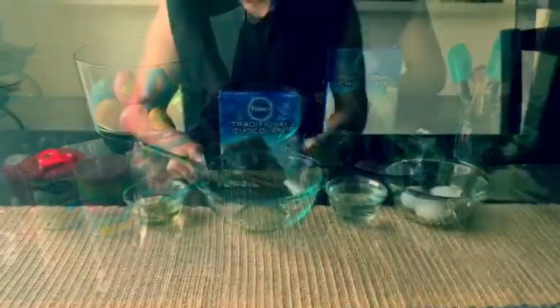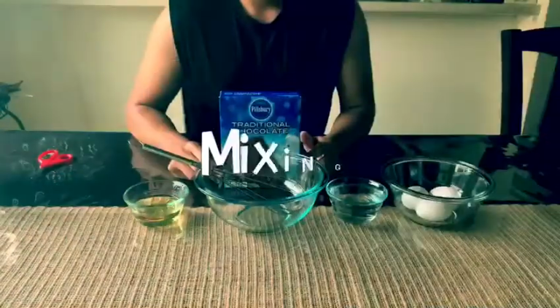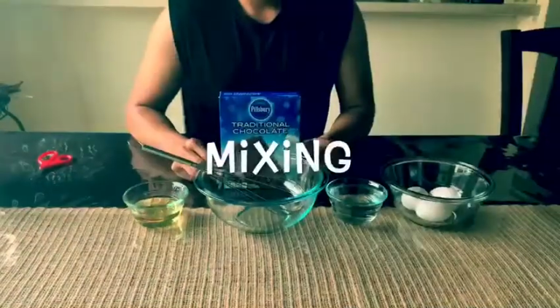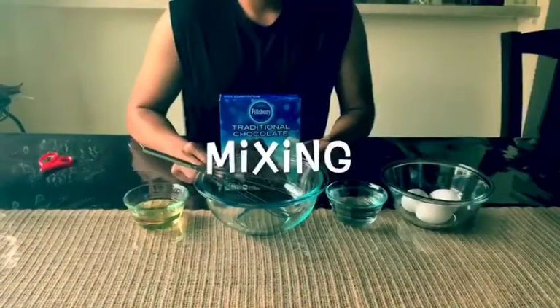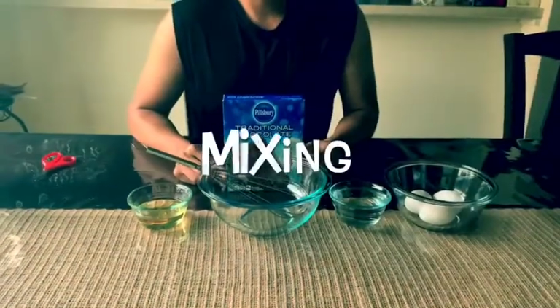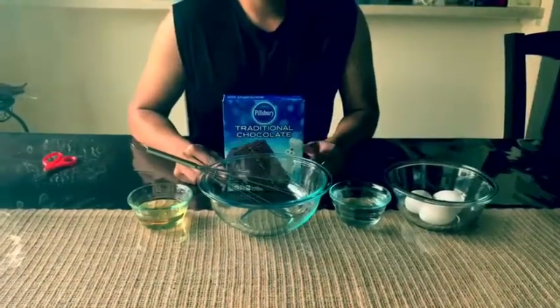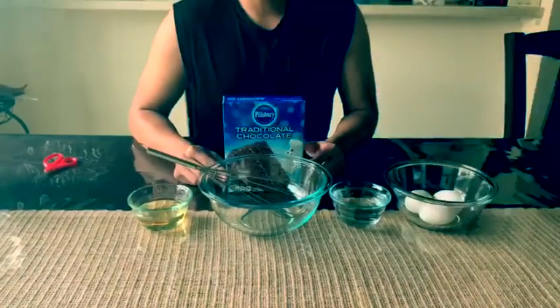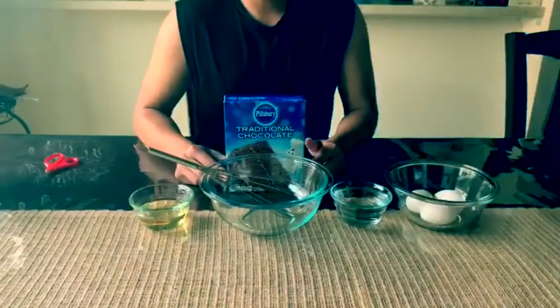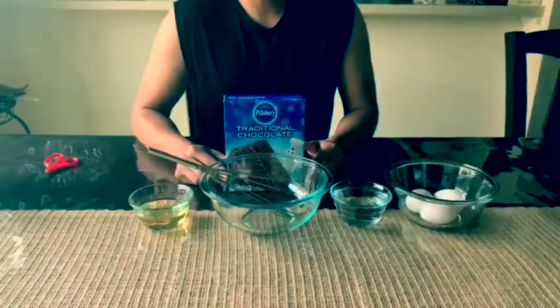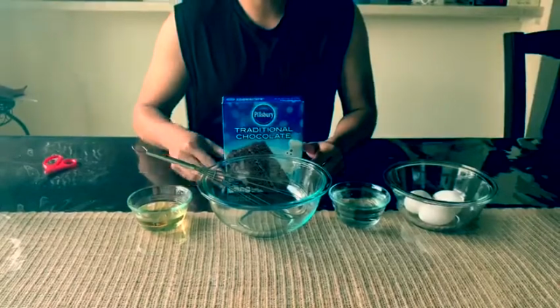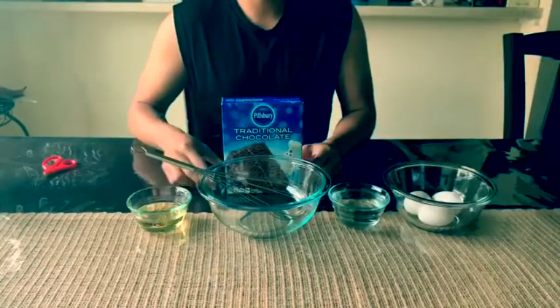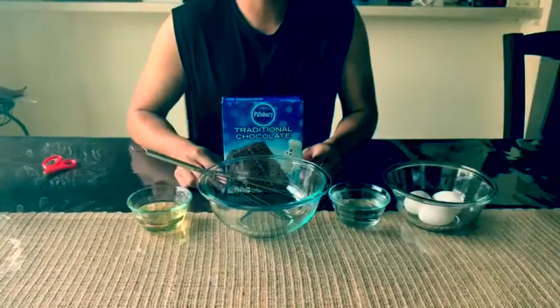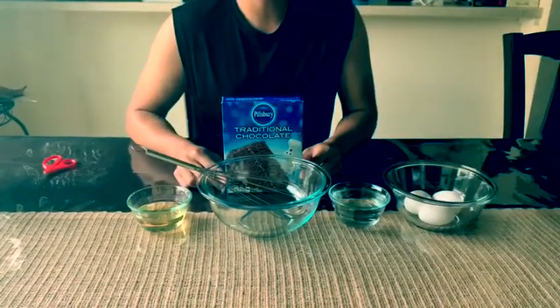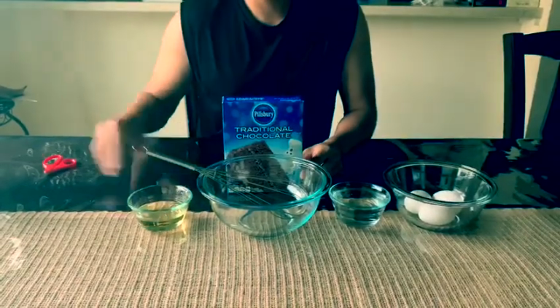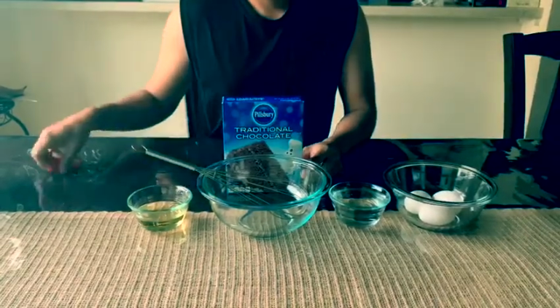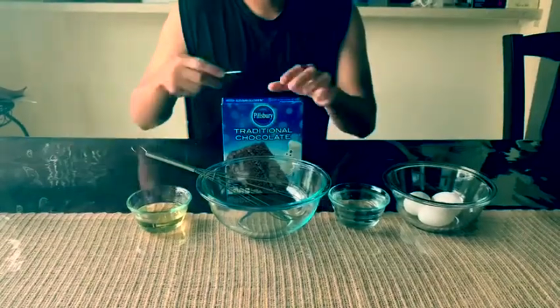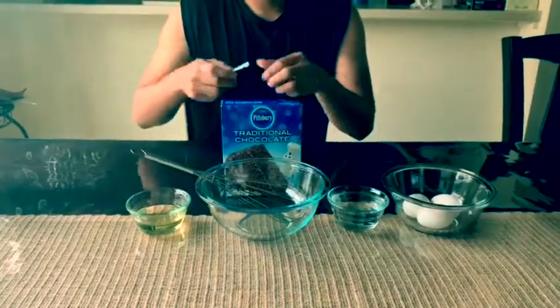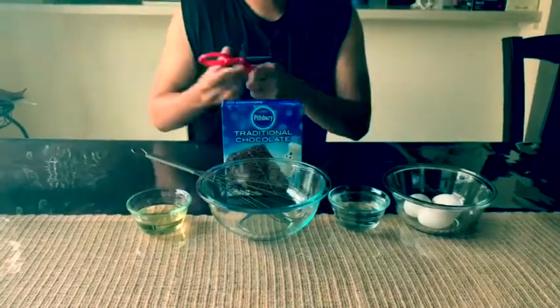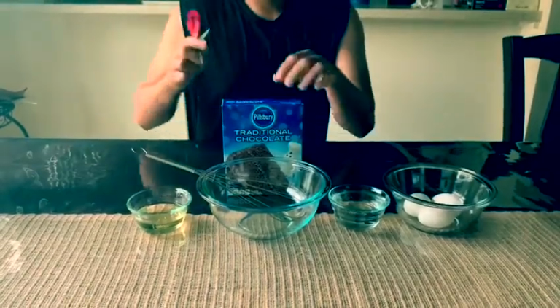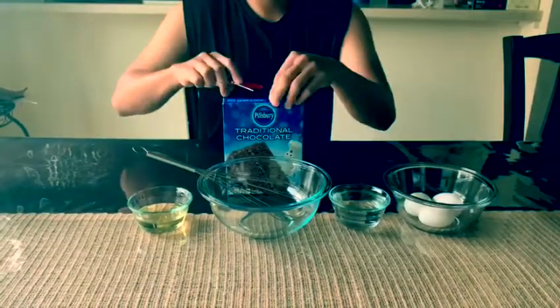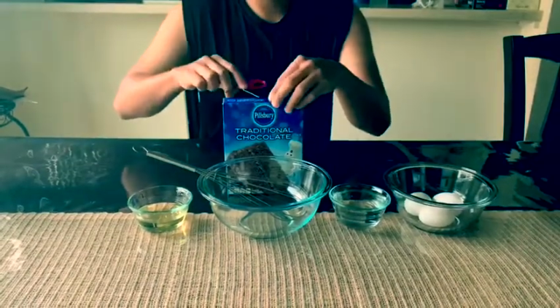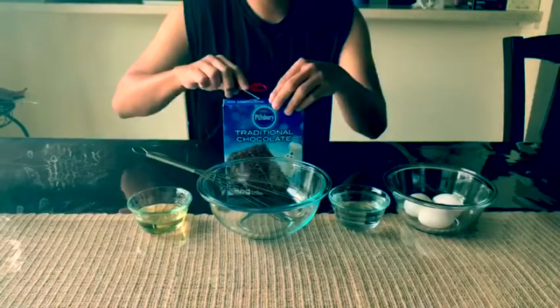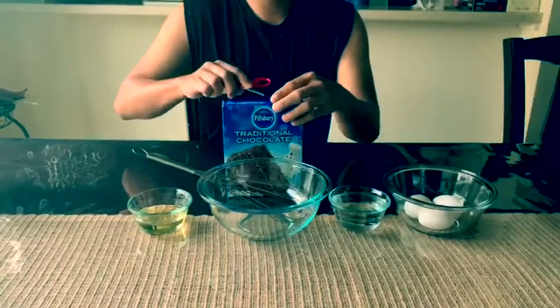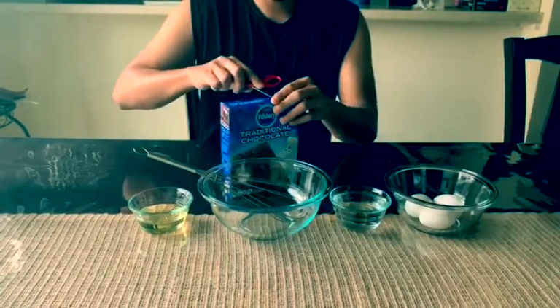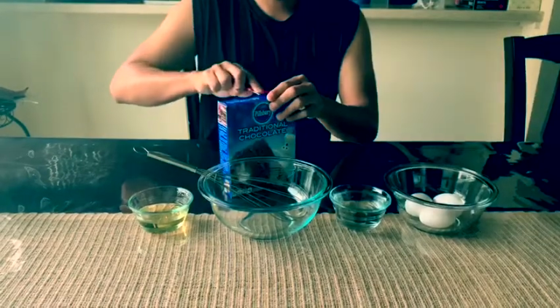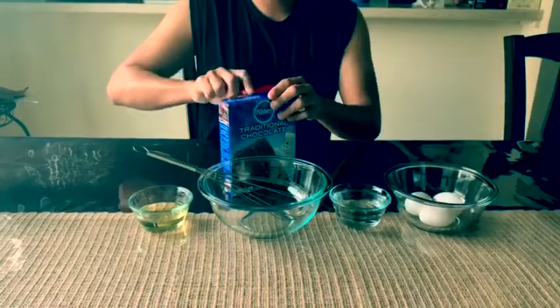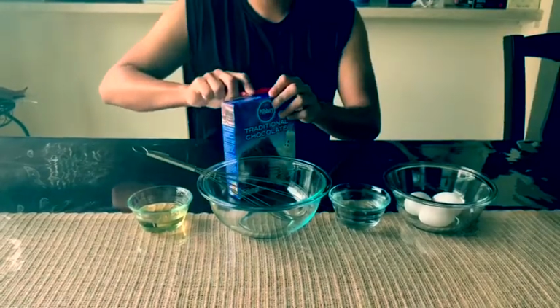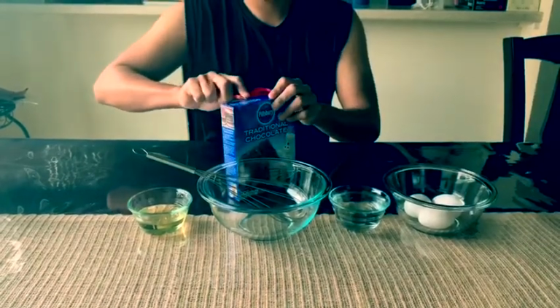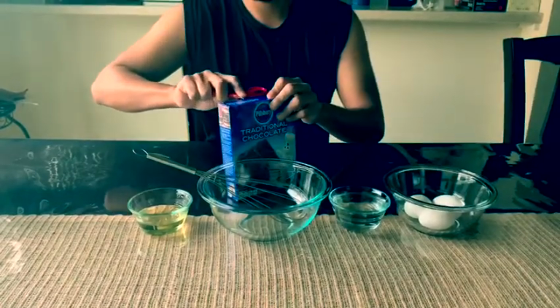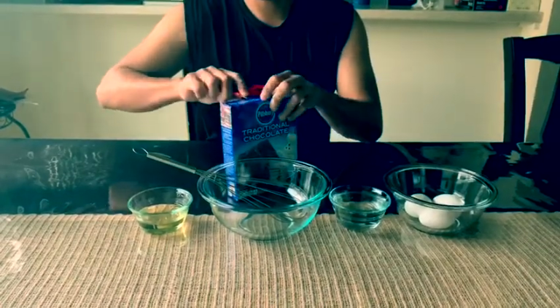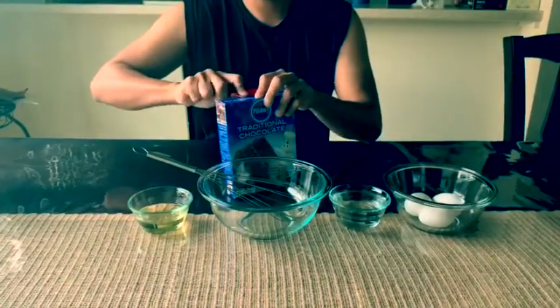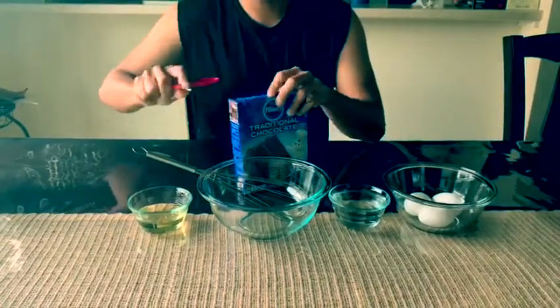To continue, we are going to start baking the cake and we are starting the process of a mixture with all the ingredients. You are going to slightly, with a pair of scissors, open the box from the center, going to your right side.